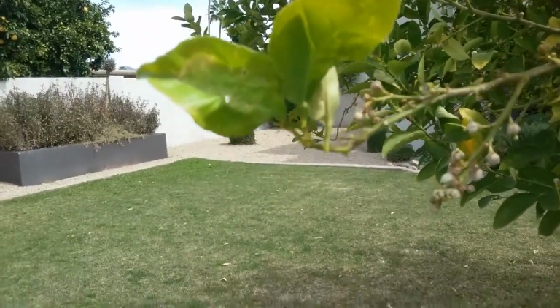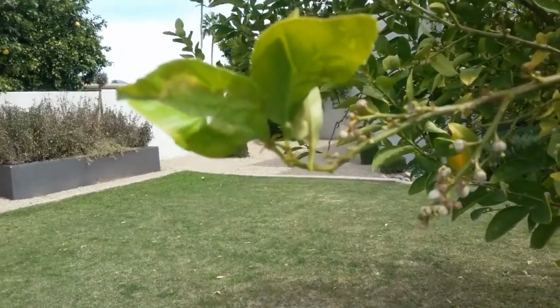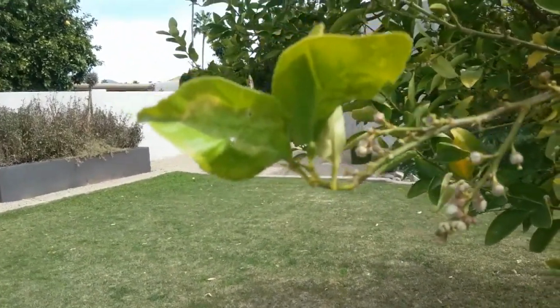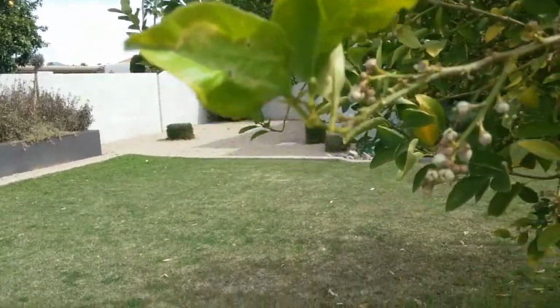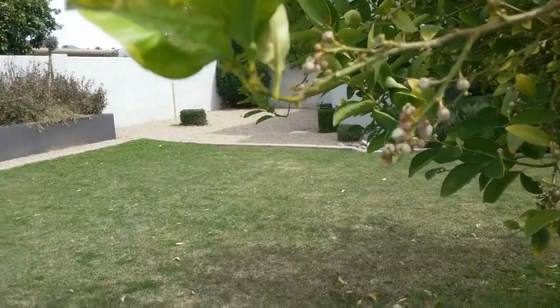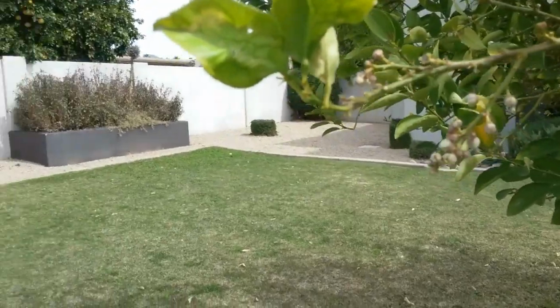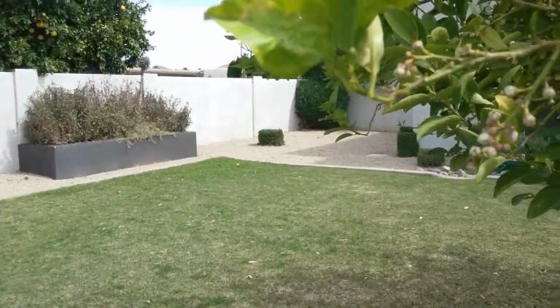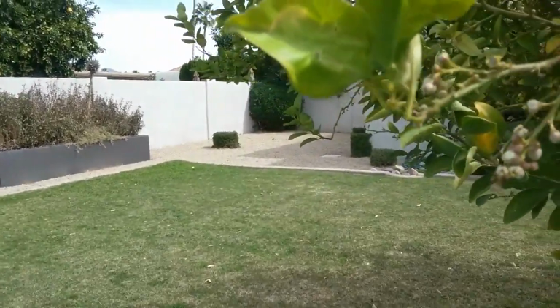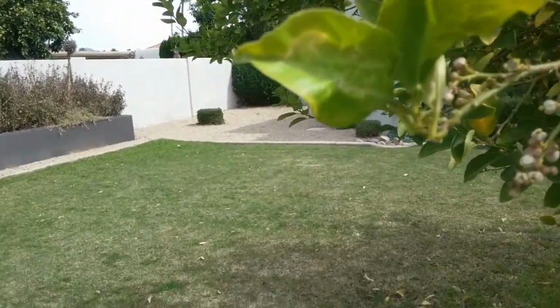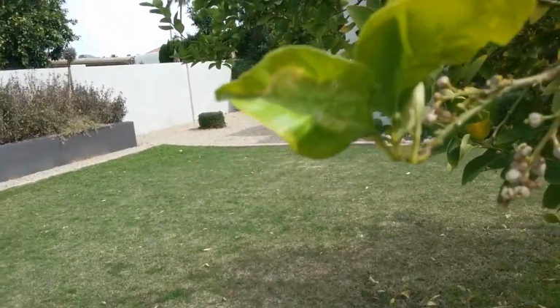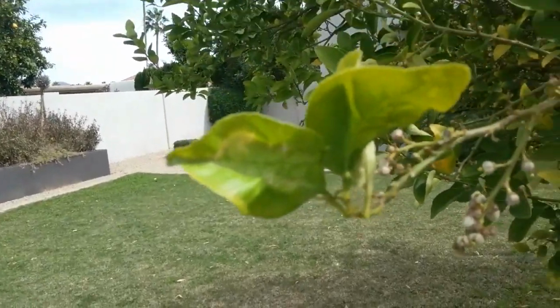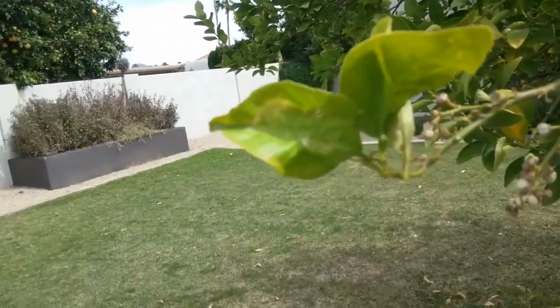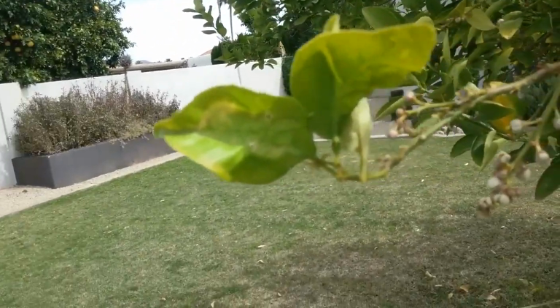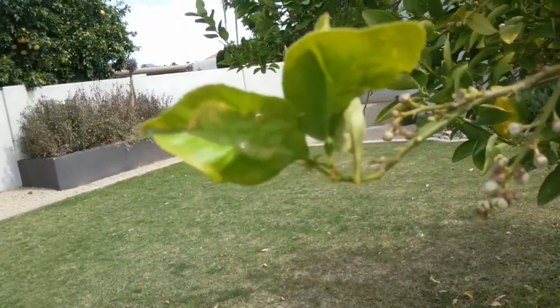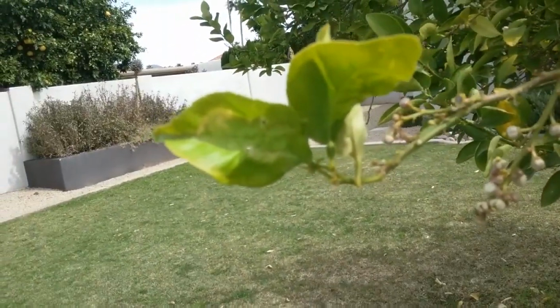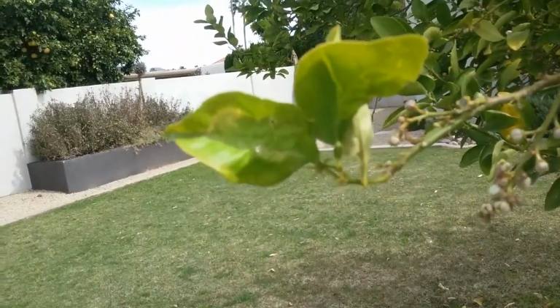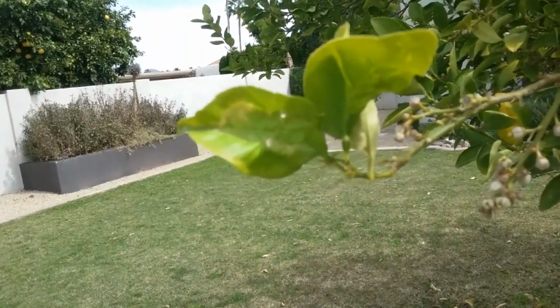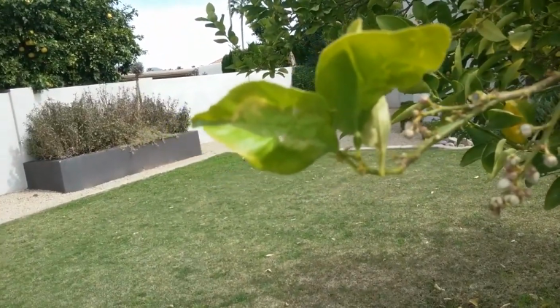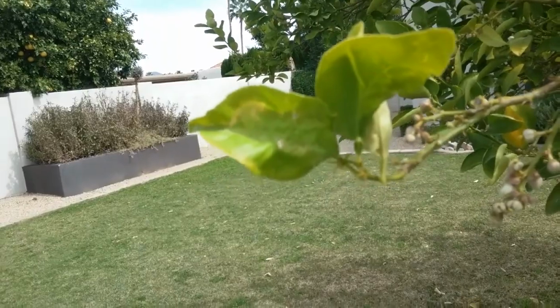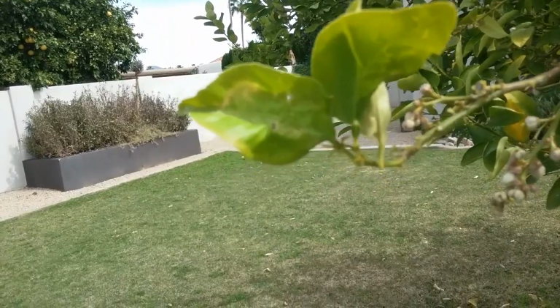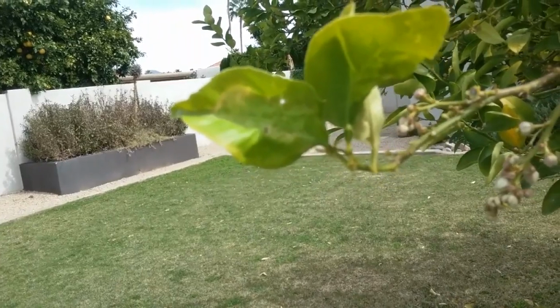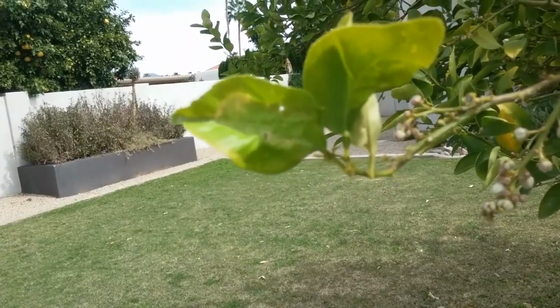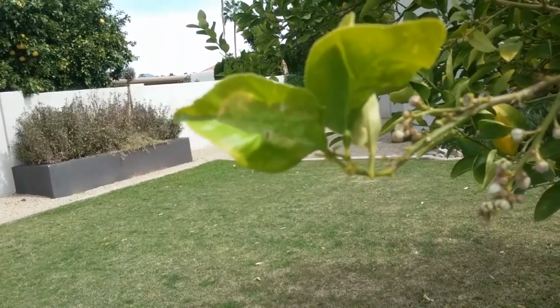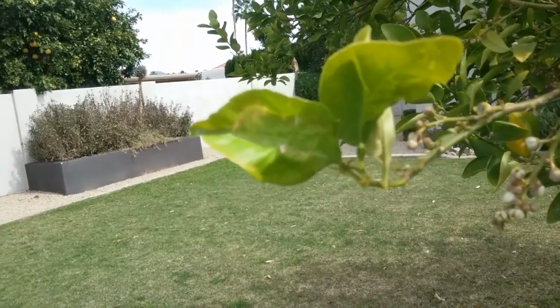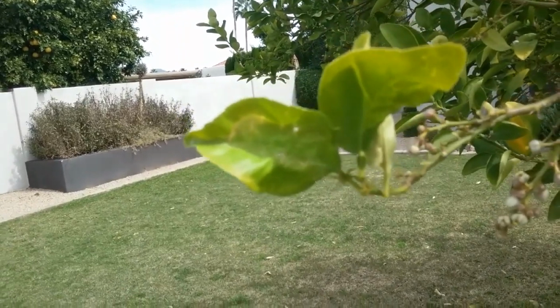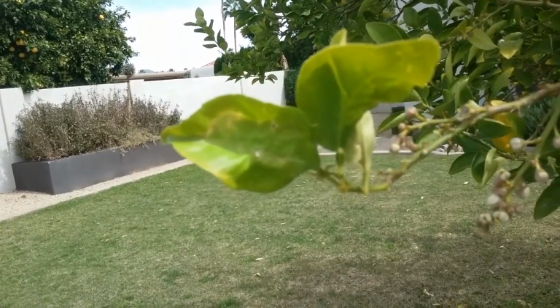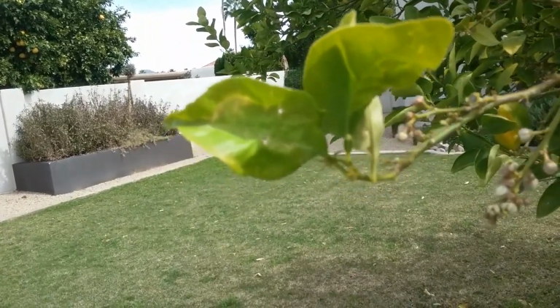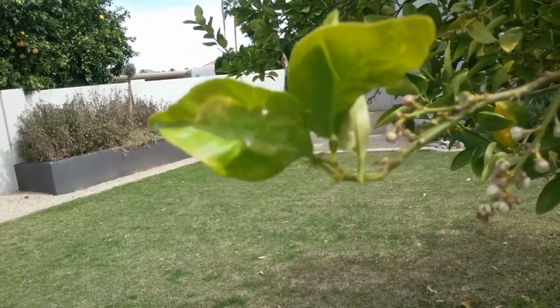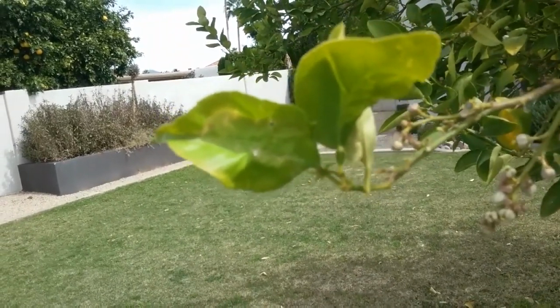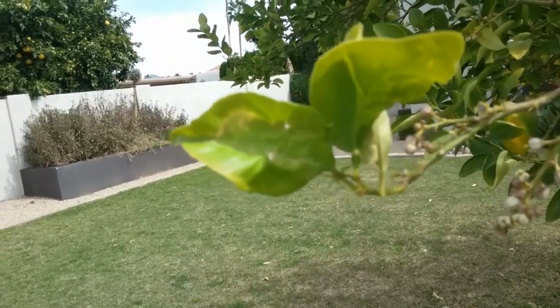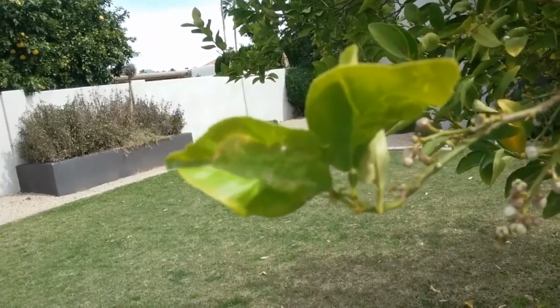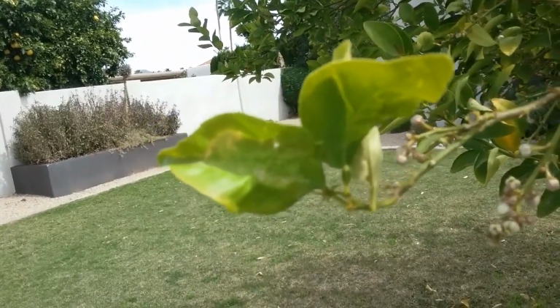As a result of that, the reserves of the citrus trees have been depleted. It takes about five years of either no fertilizer, over-pruning,